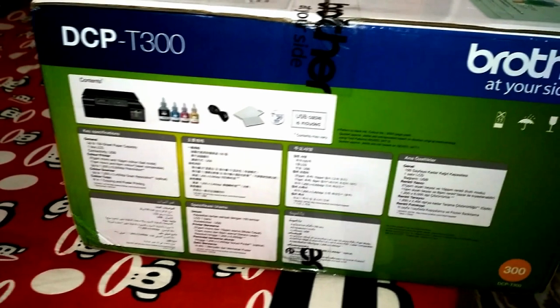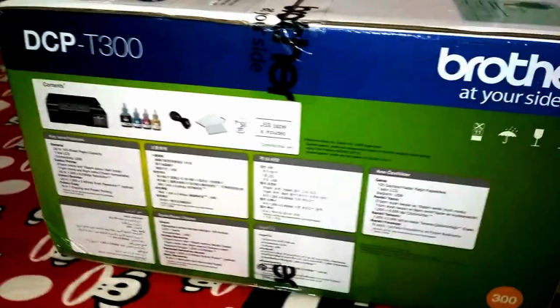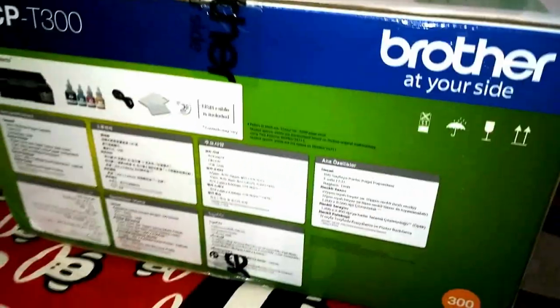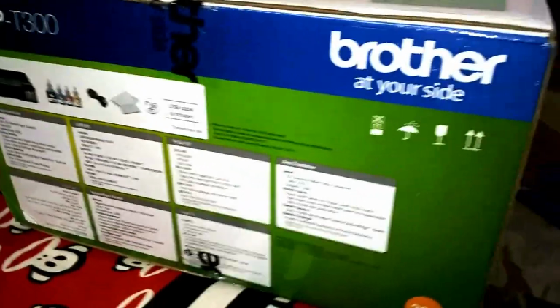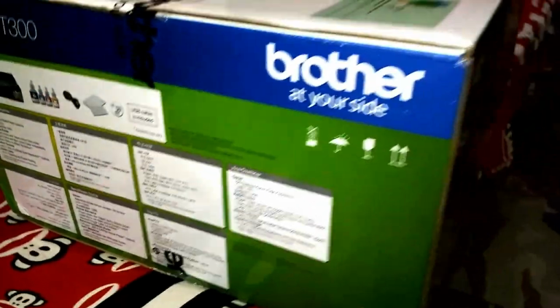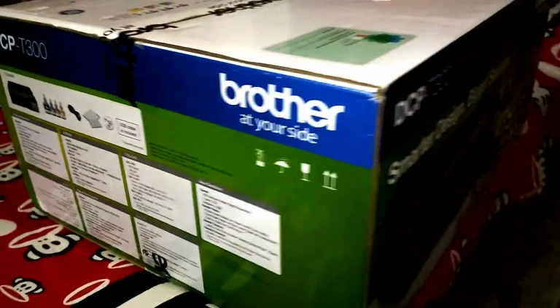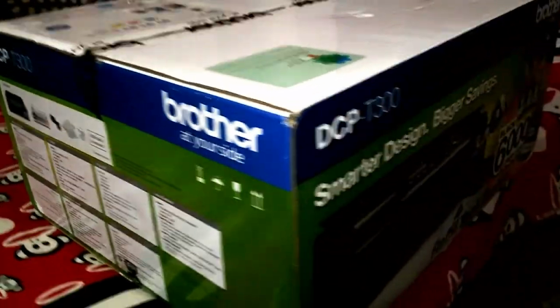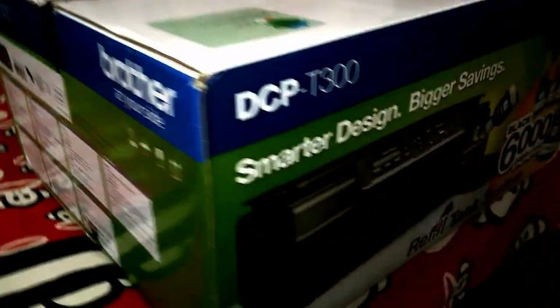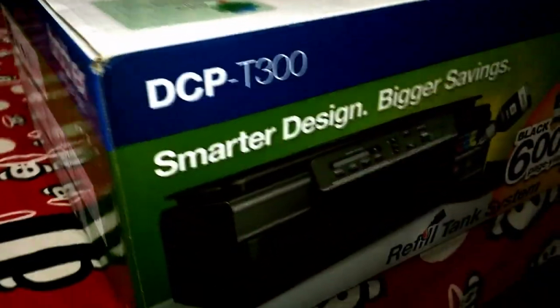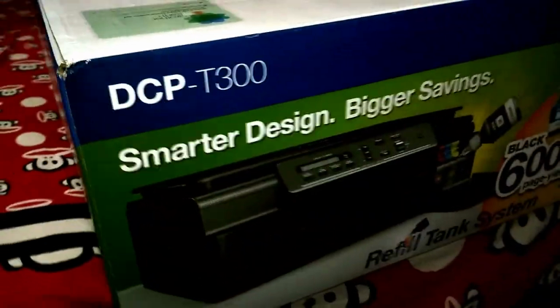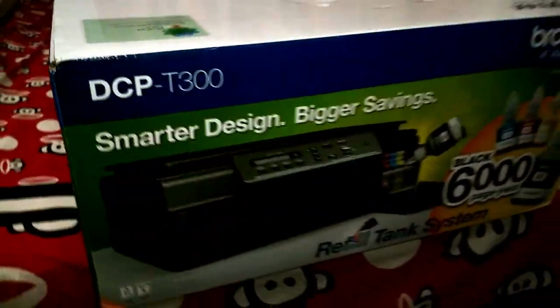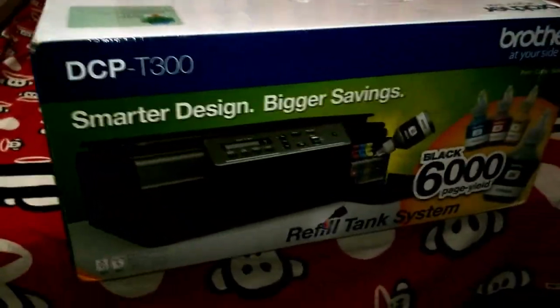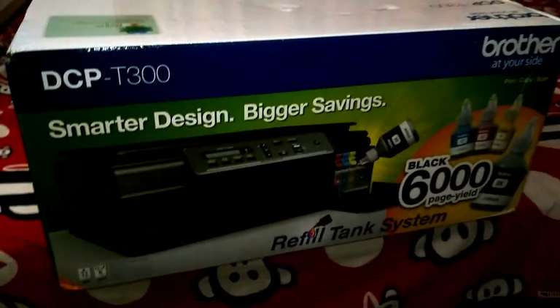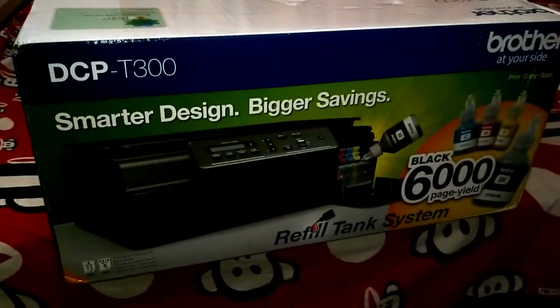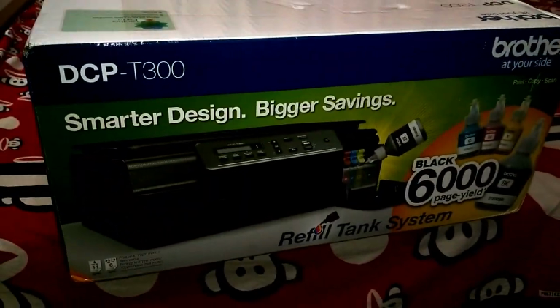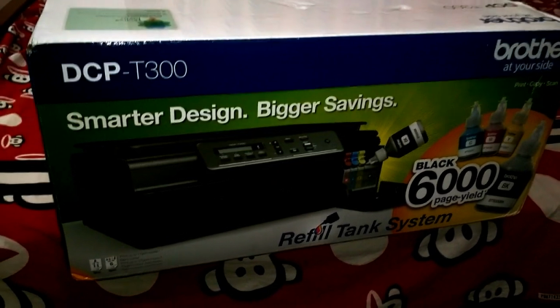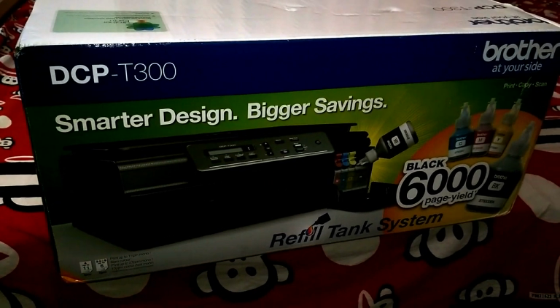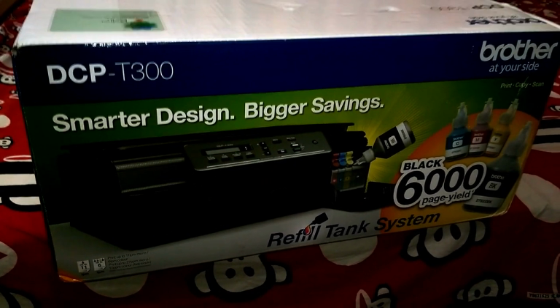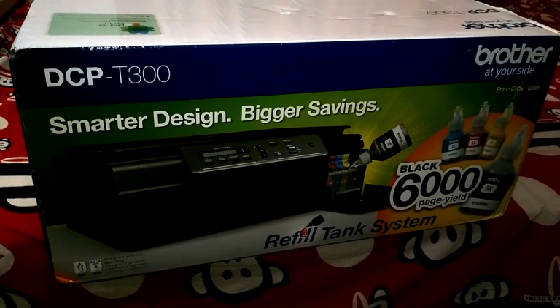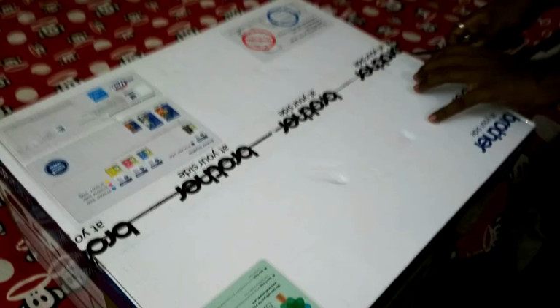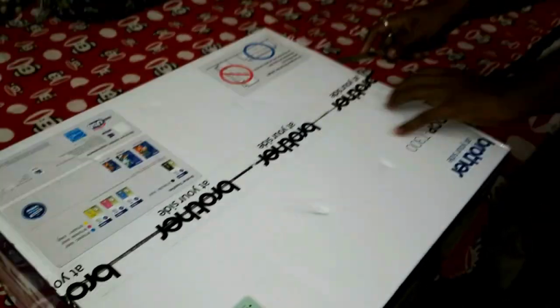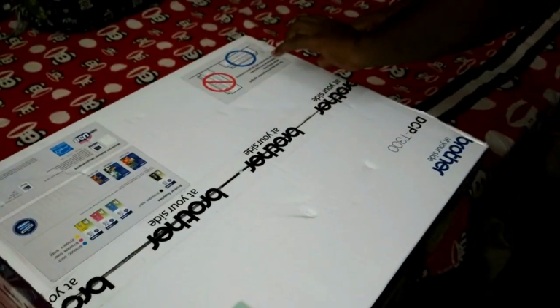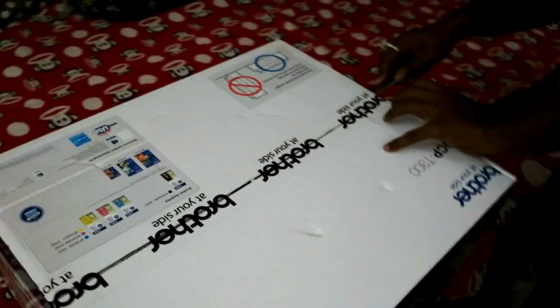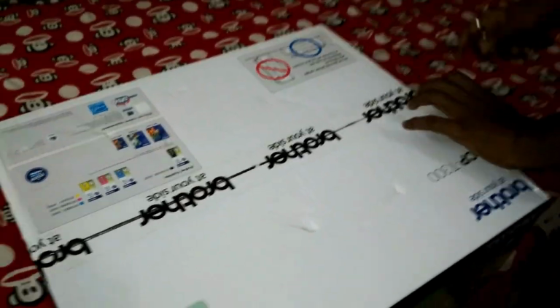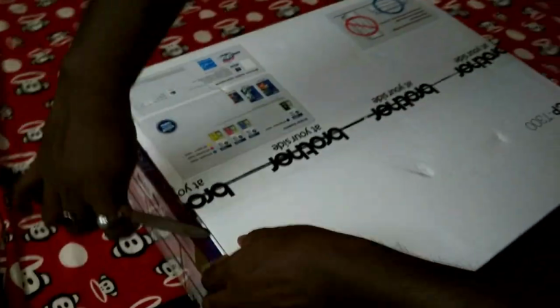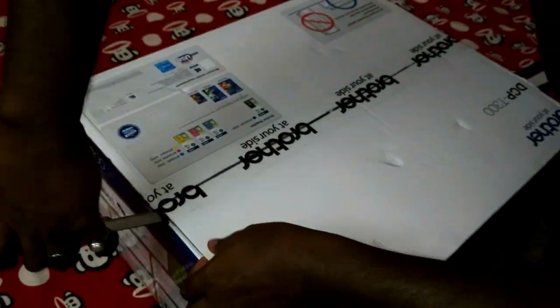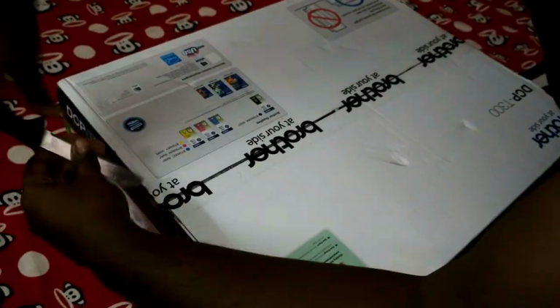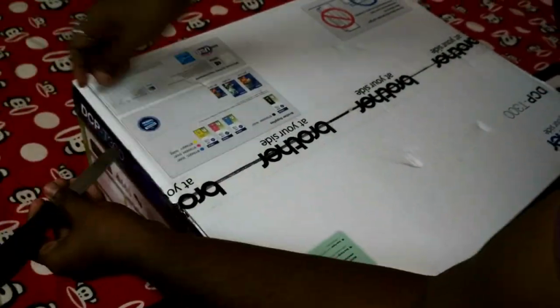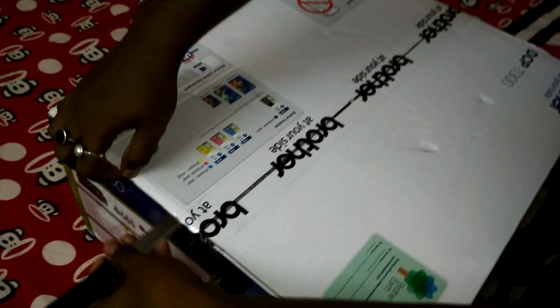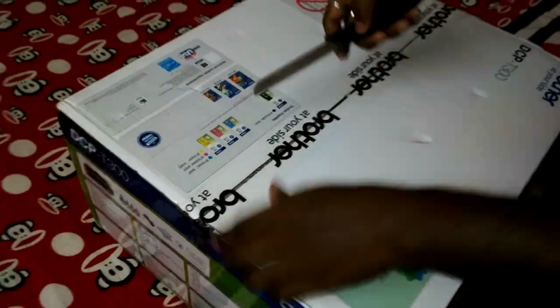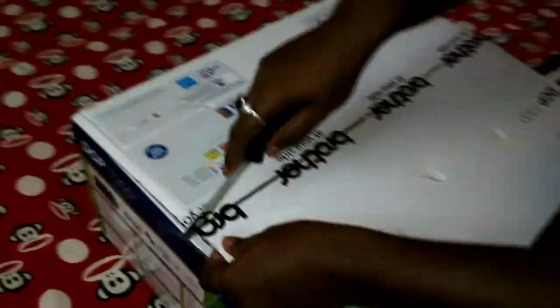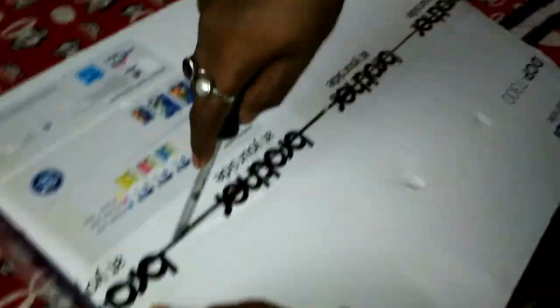Hello friends, in this video I am going to unbox and review the Brother DCPT 300 multi-function inkjet printer. Brother is a Japanese company and the printer is manufactured in the Philippines.